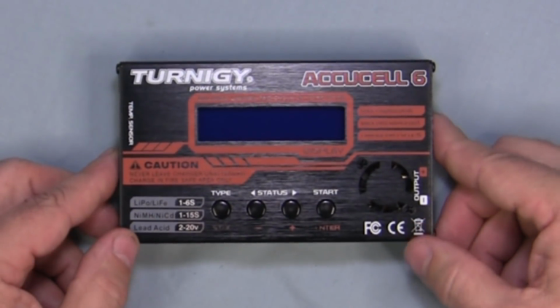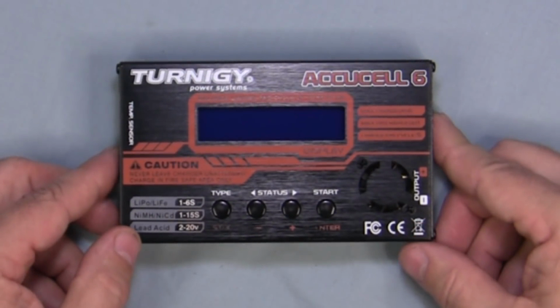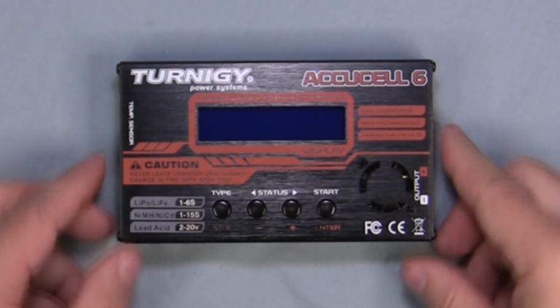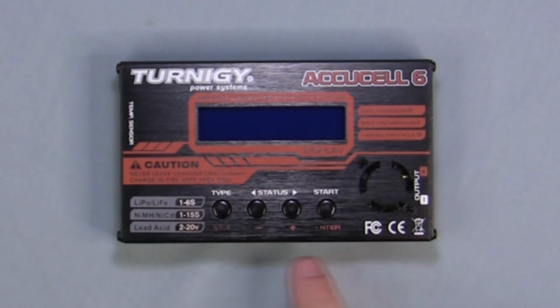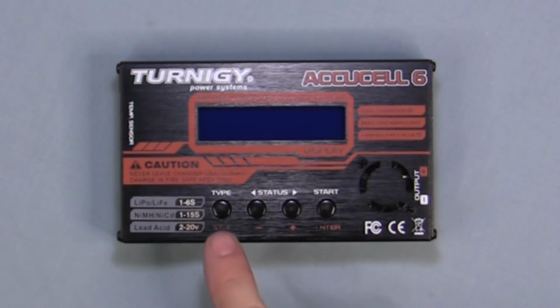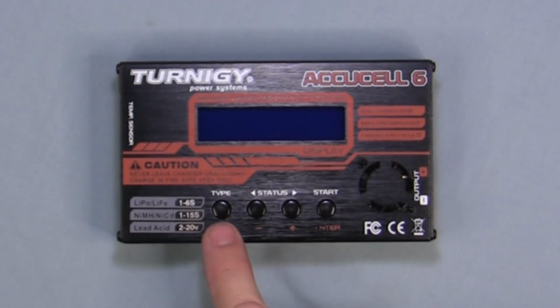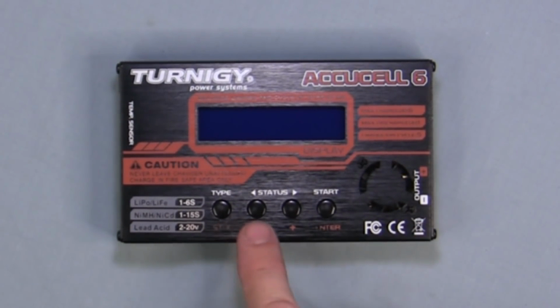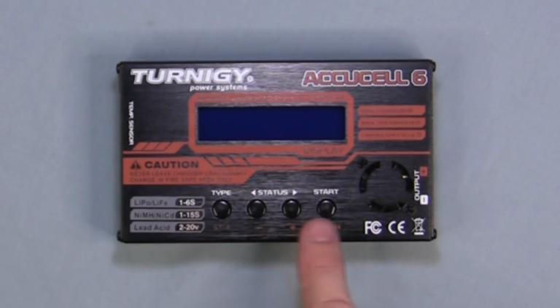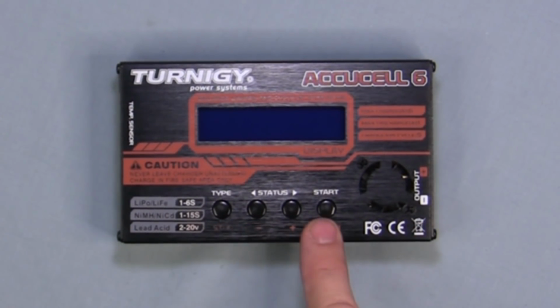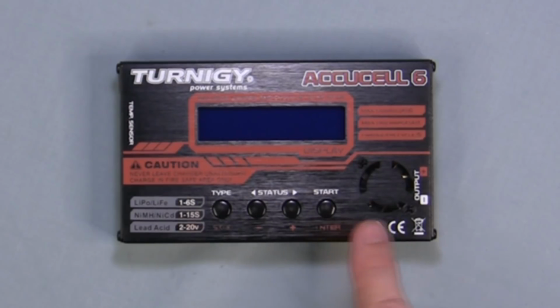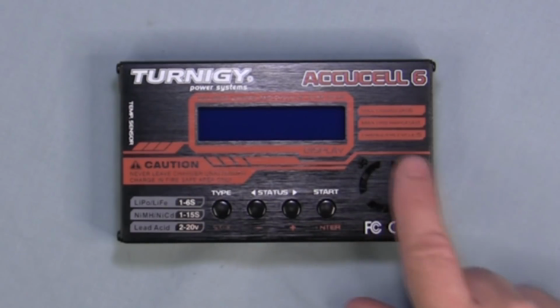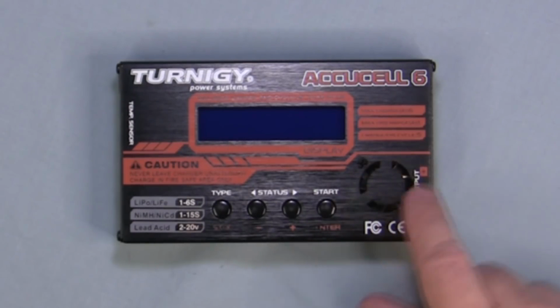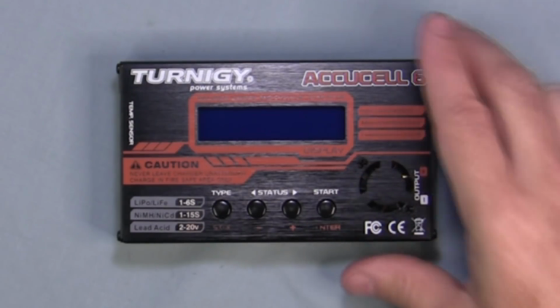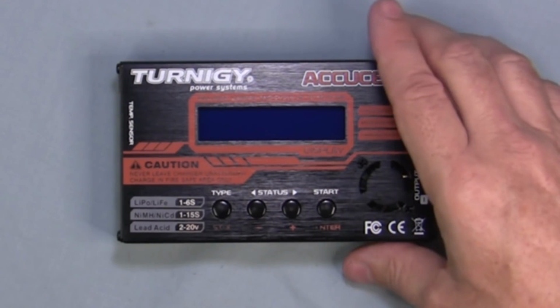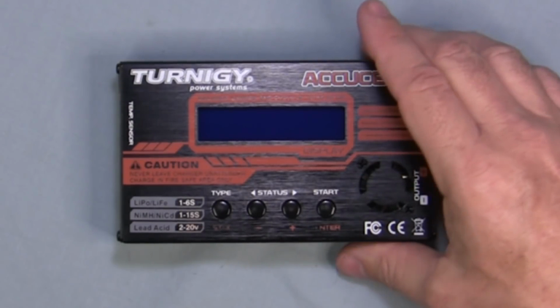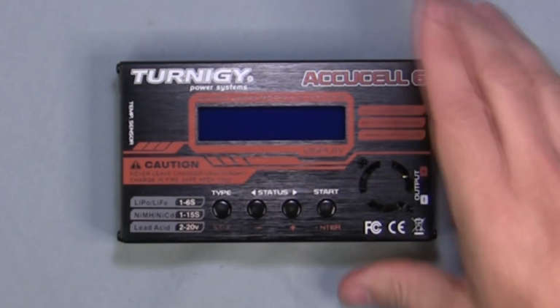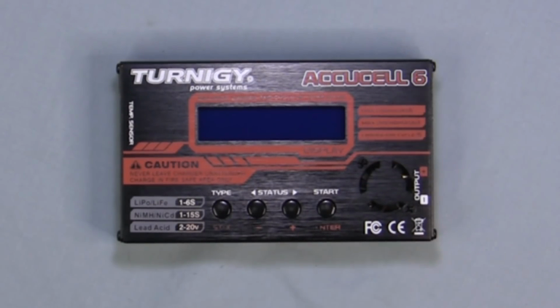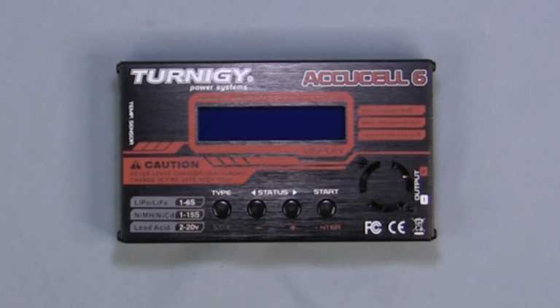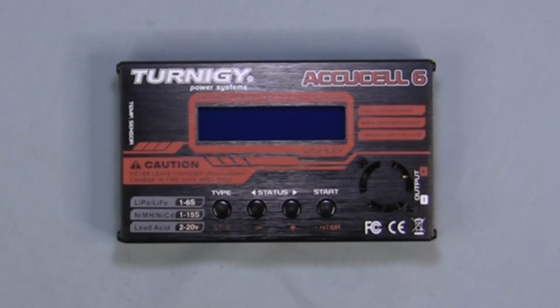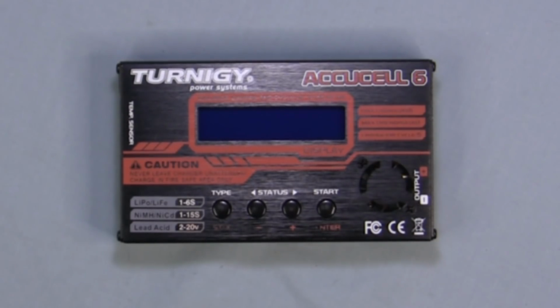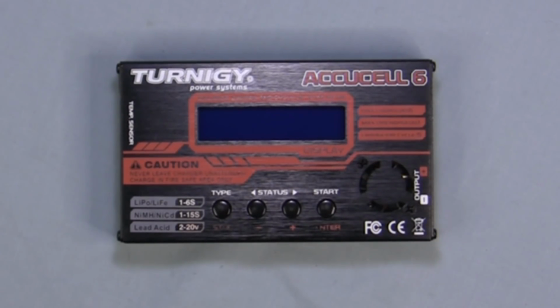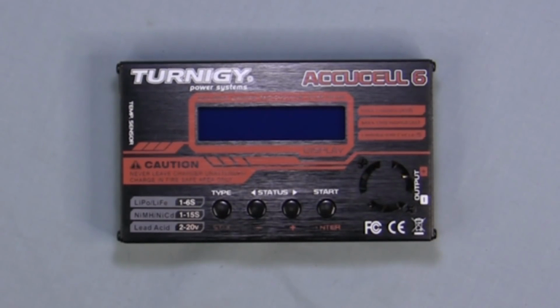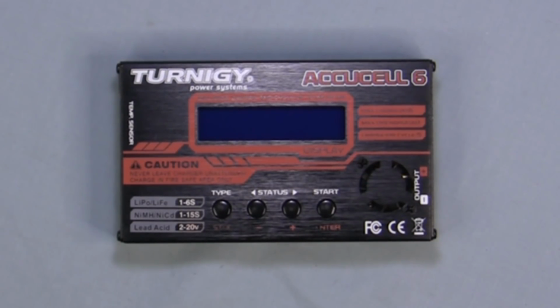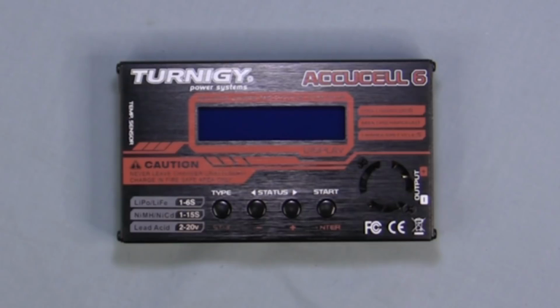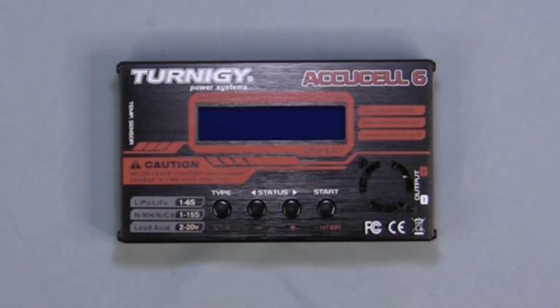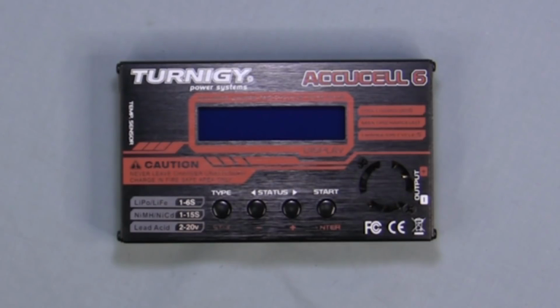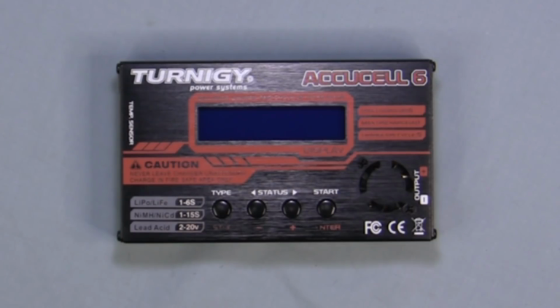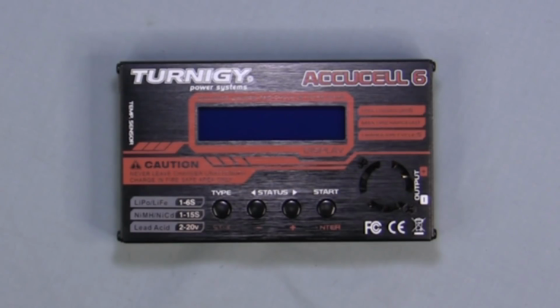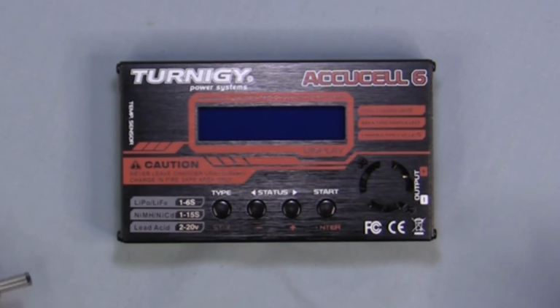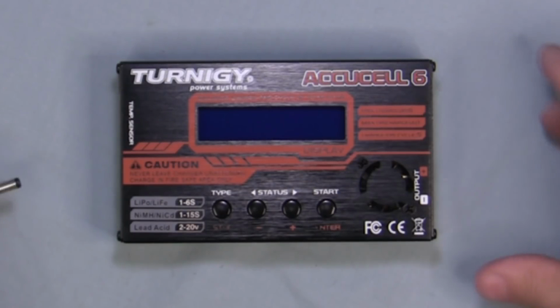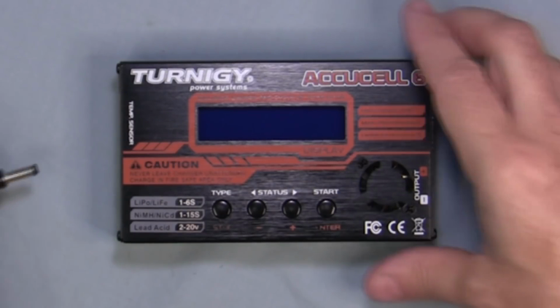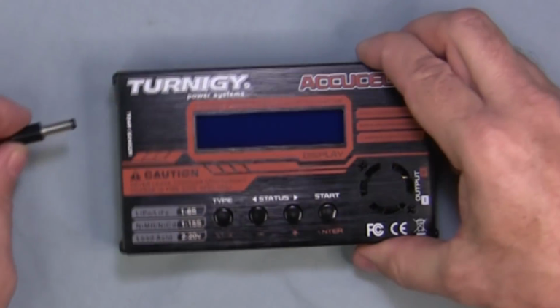That's the basic layout of the charger. It has 4 buttons on top with a little fan that keeps it cool. Let's power it on and see how it works.